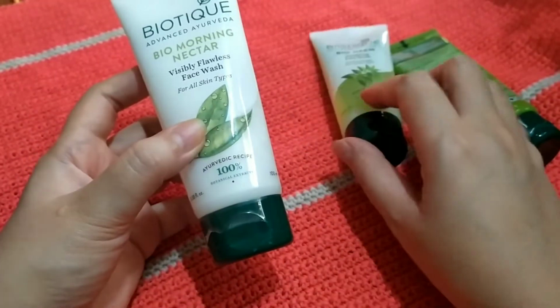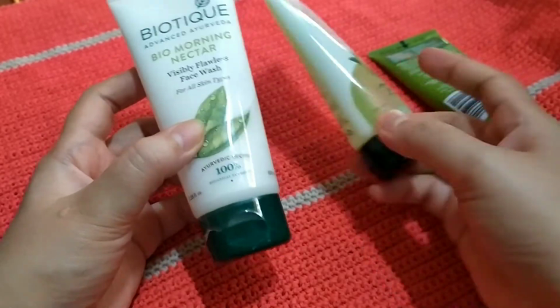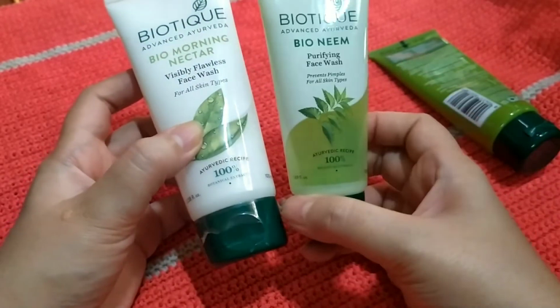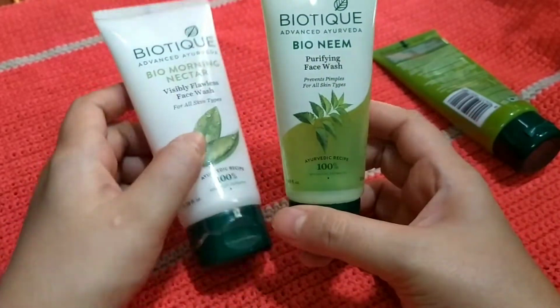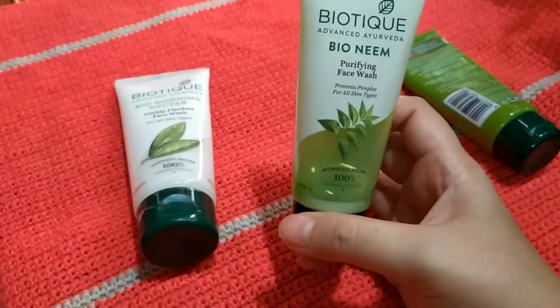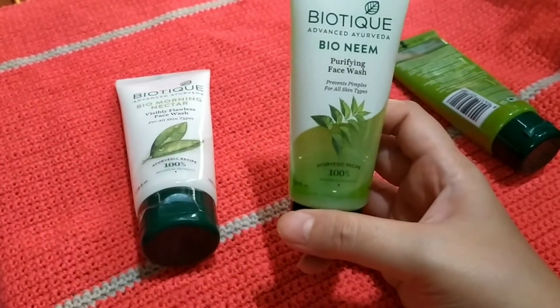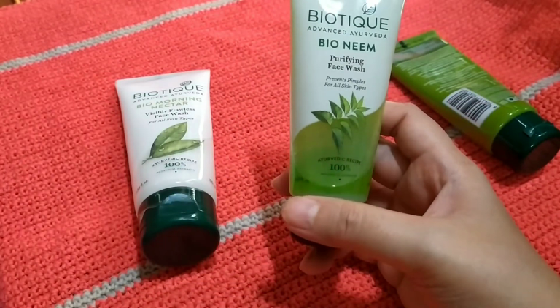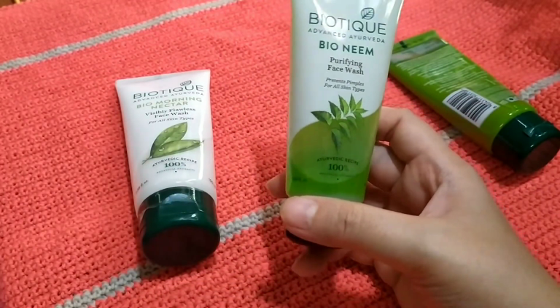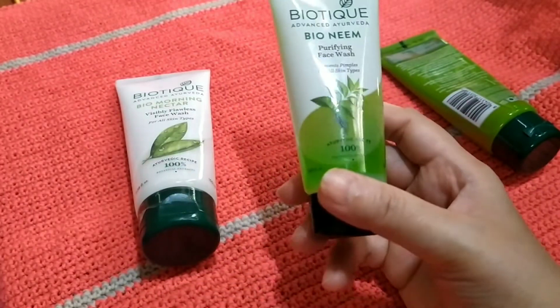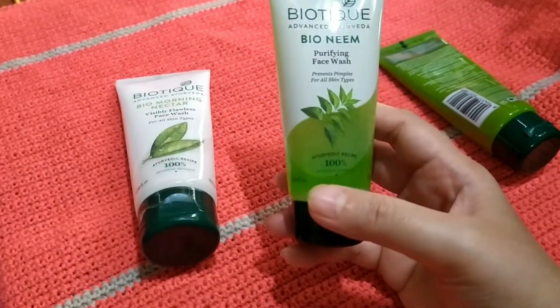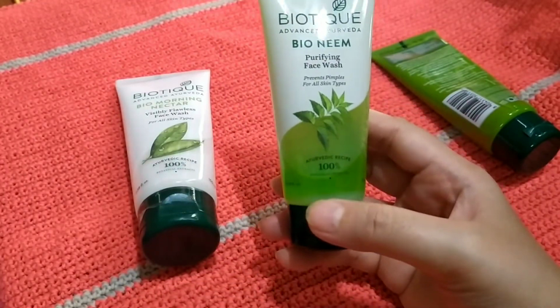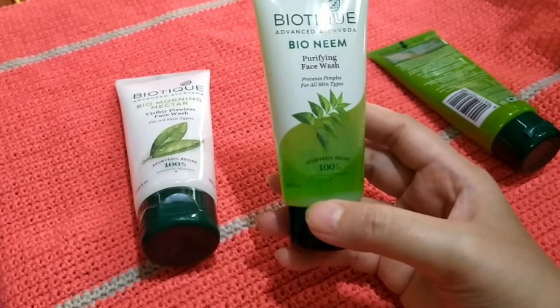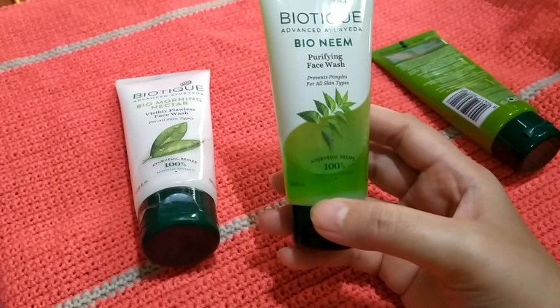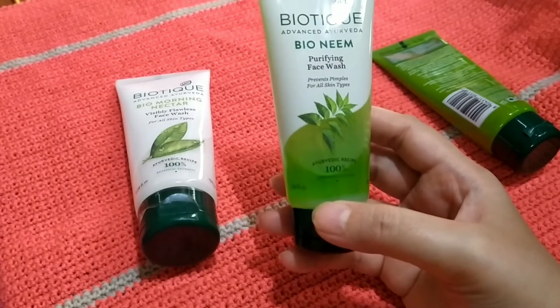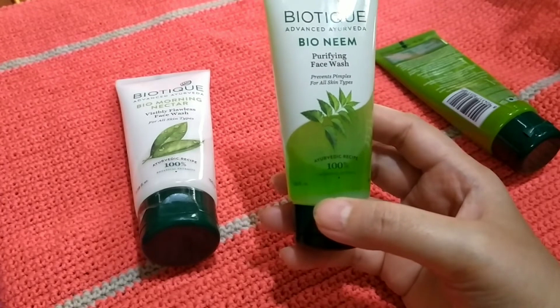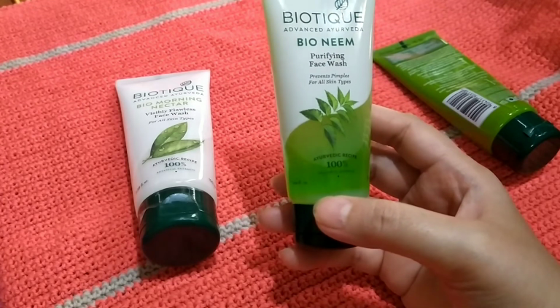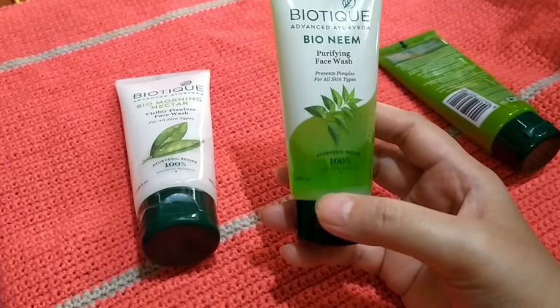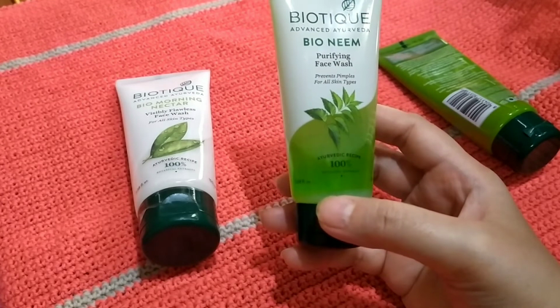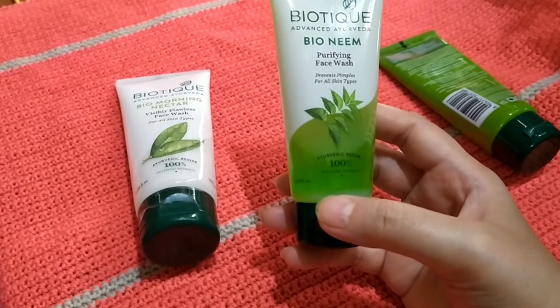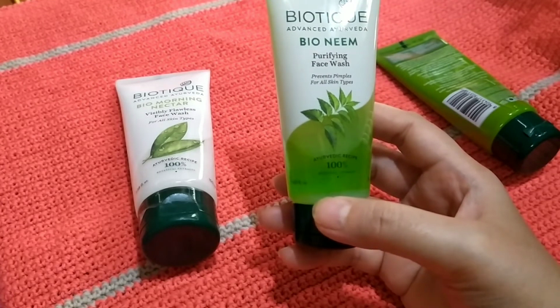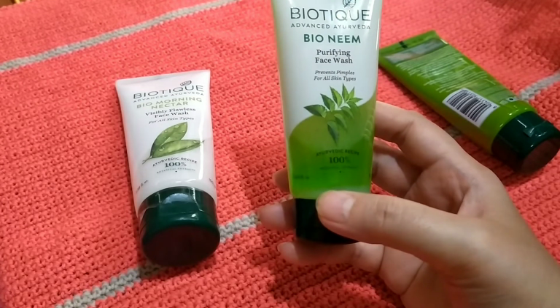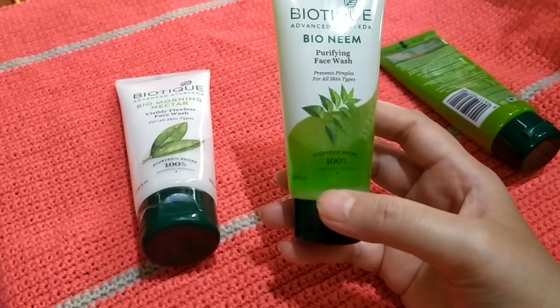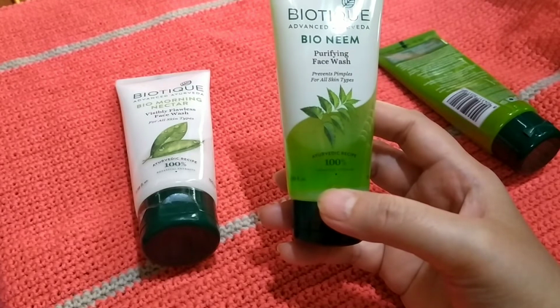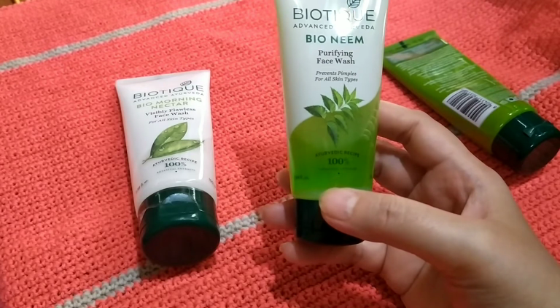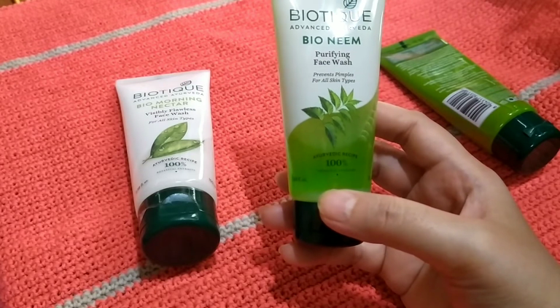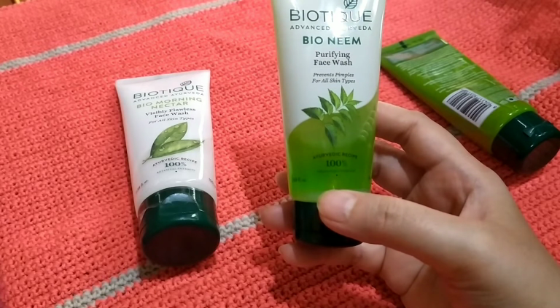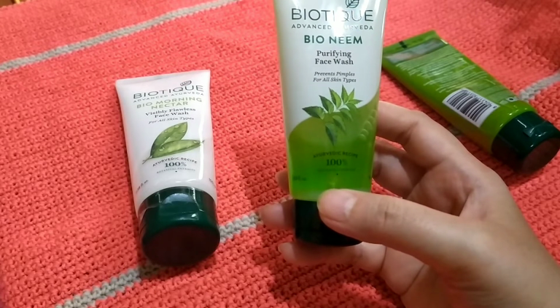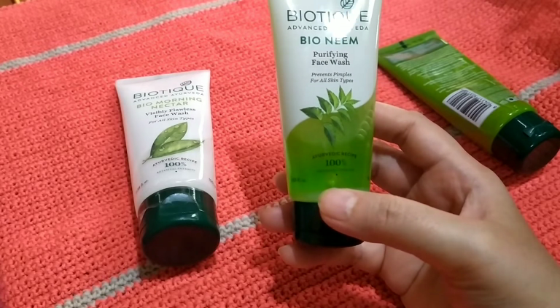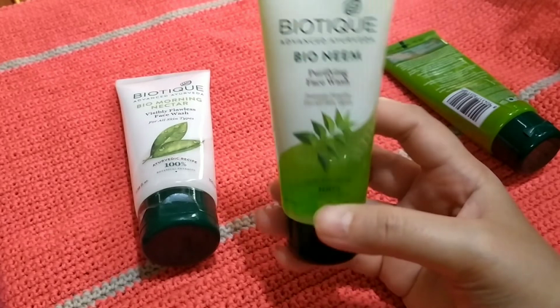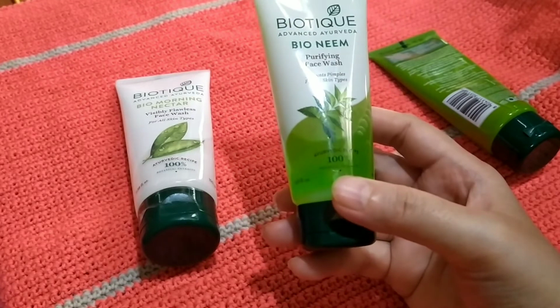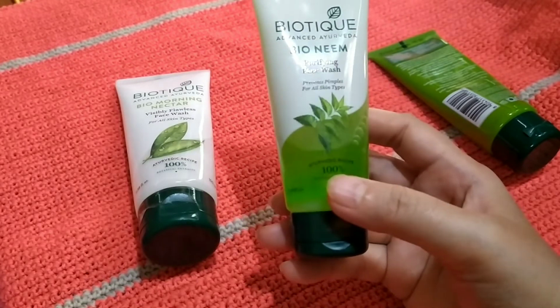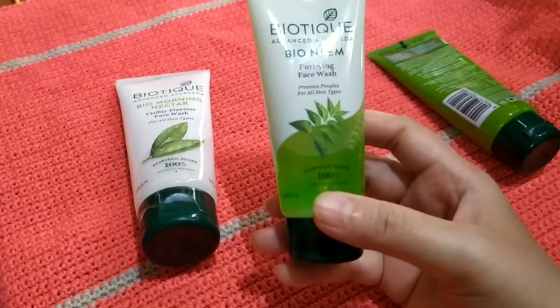The second one, the Neem face wash, I only use this maybe once a week when I get some breakouts or some tiny pimples that I get occasionally. It's really good for those times.